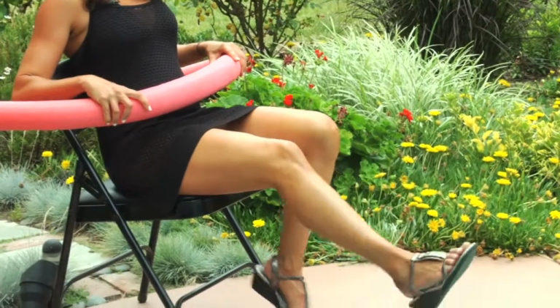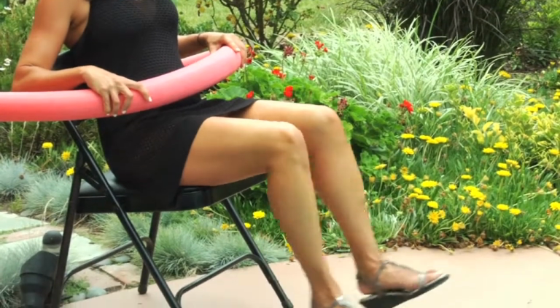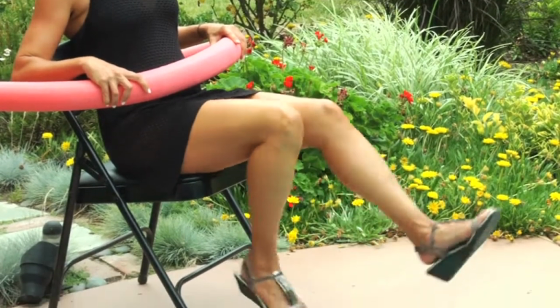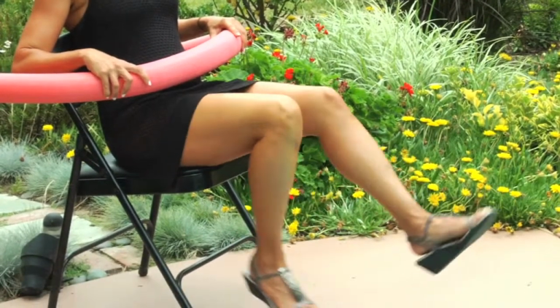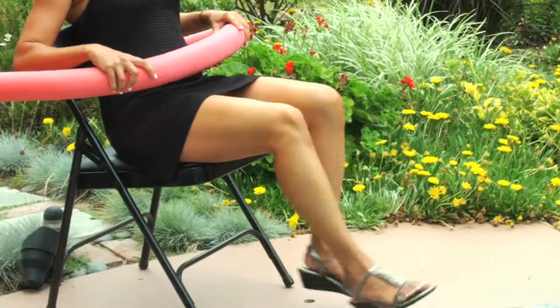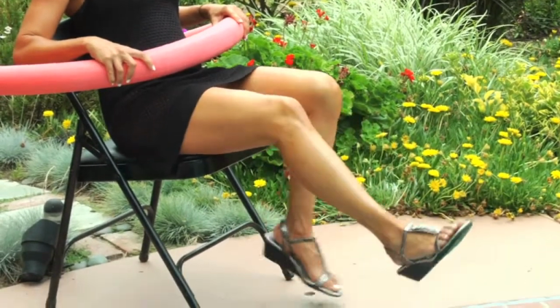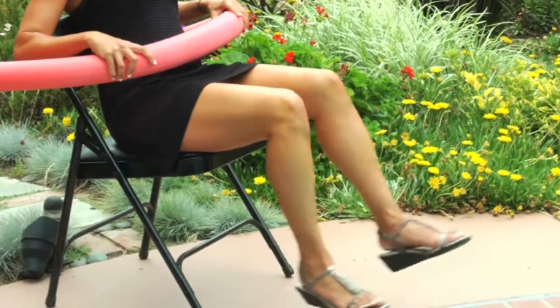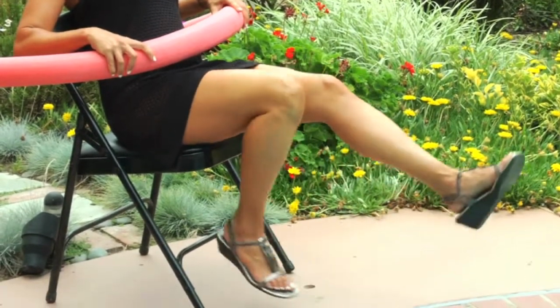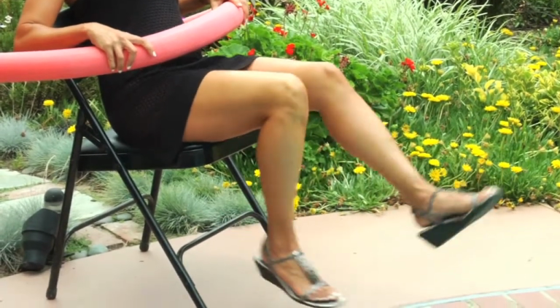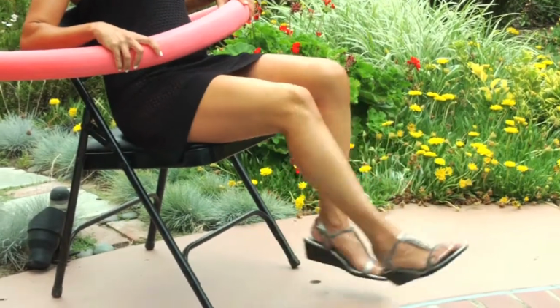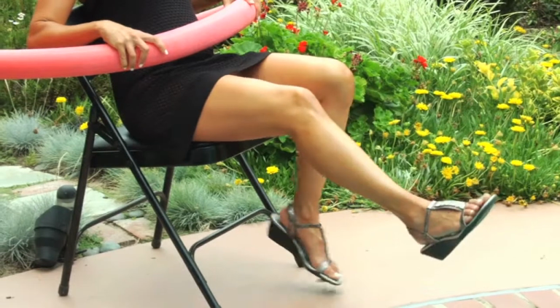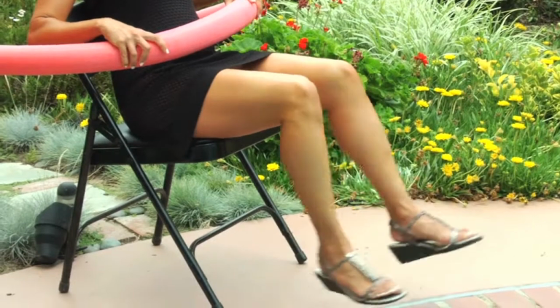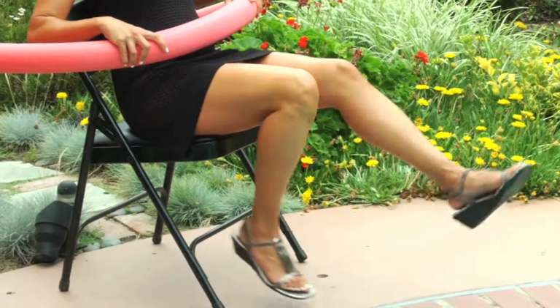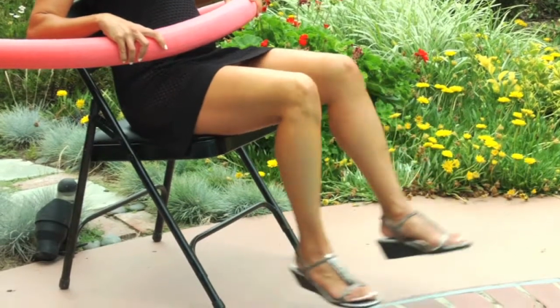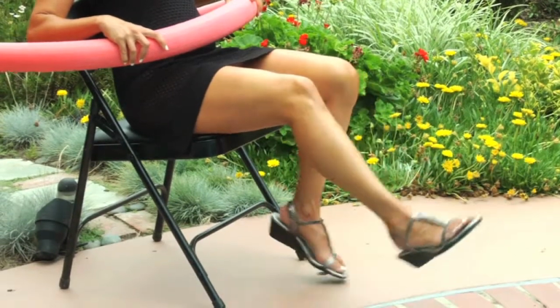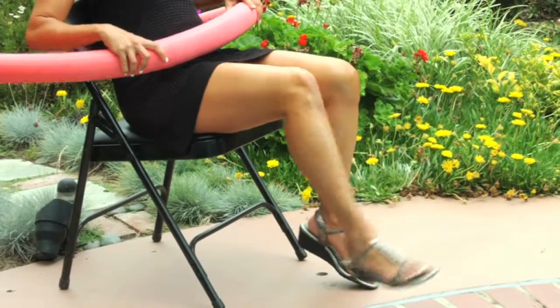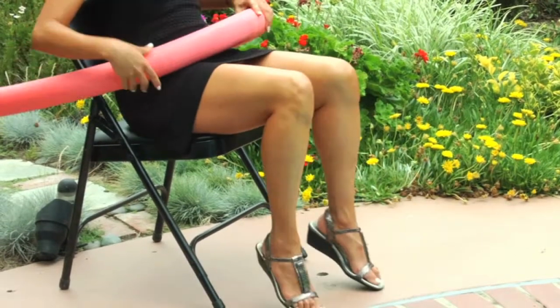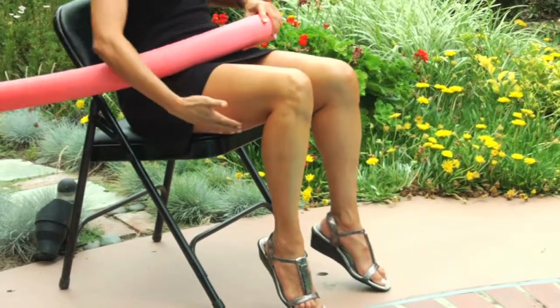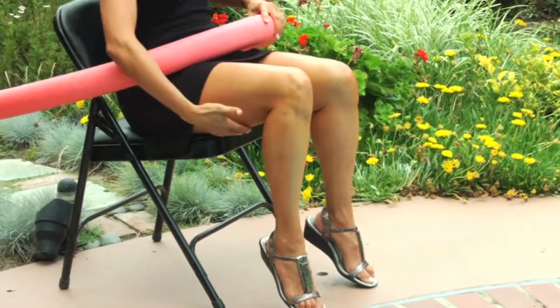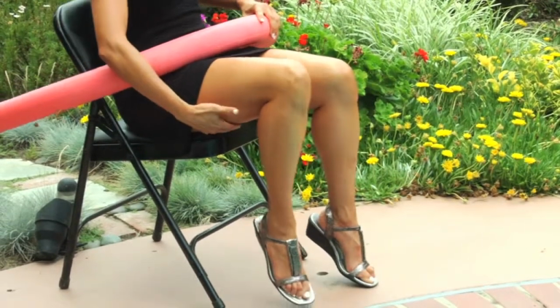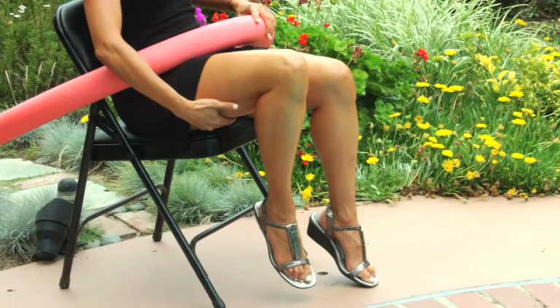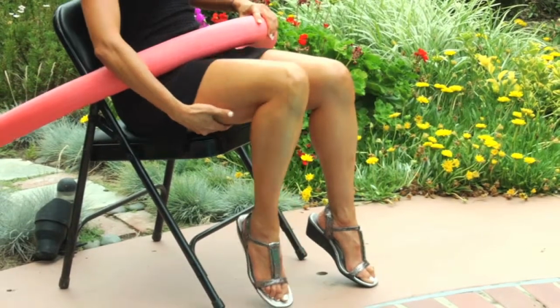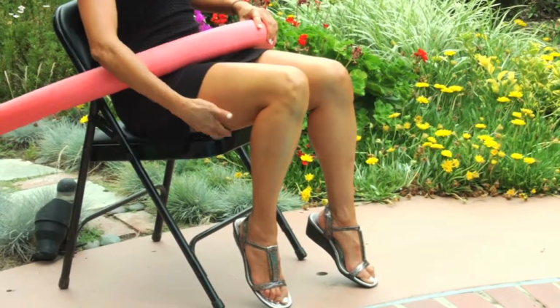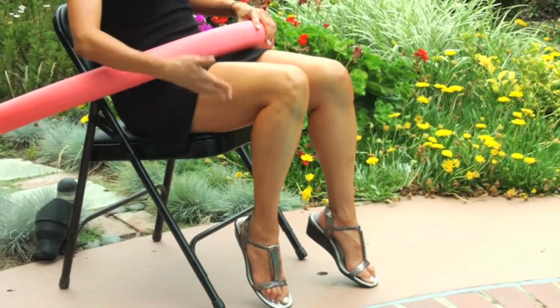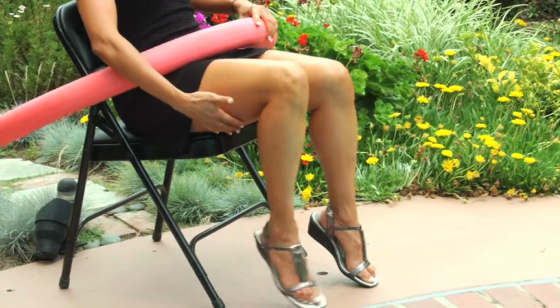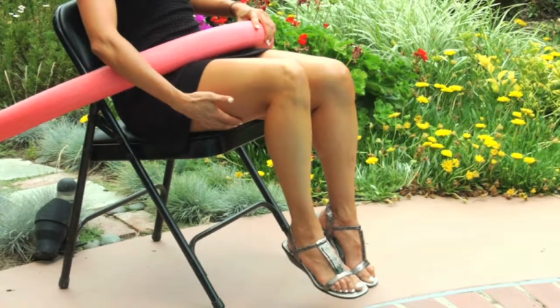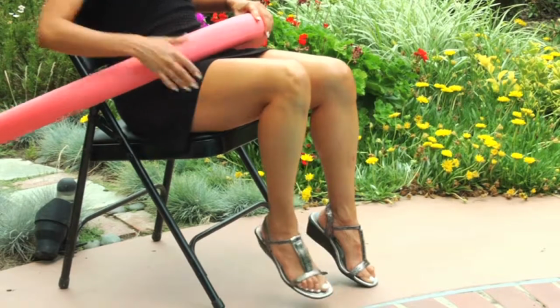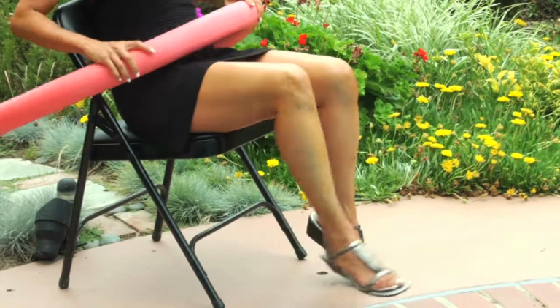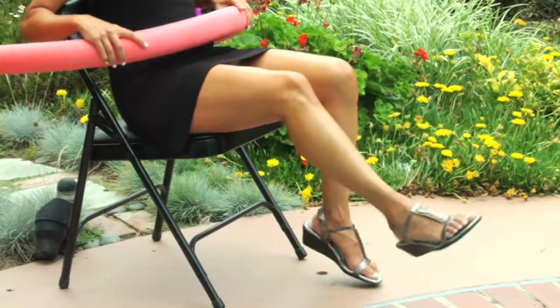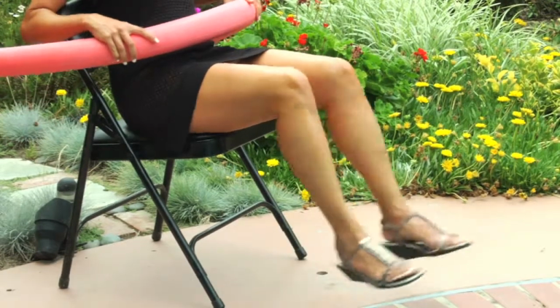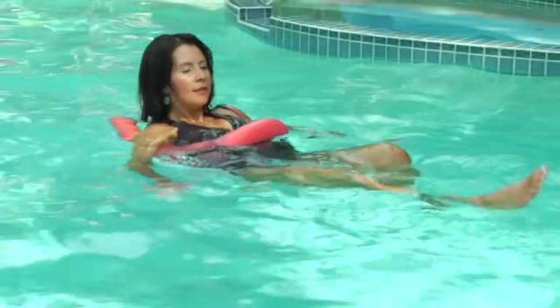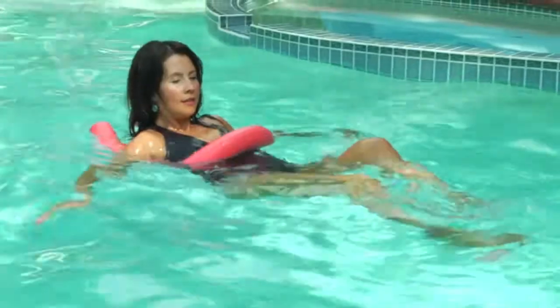You want to draw the heel back toward the buttocks, and you'll really start to feel this working that muscle in the back of the thigh that runs down the back of the leg. Basic hamstring curls.